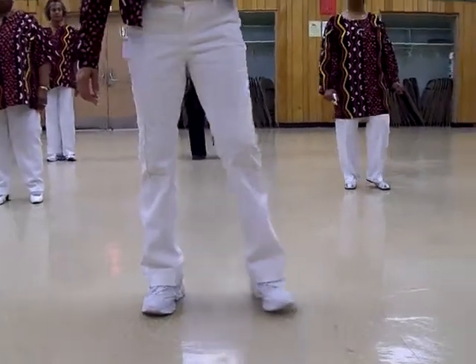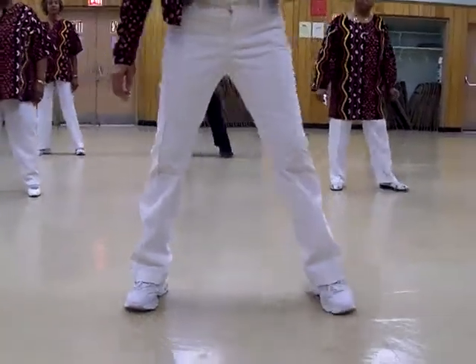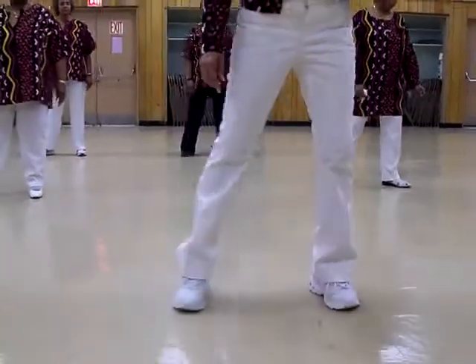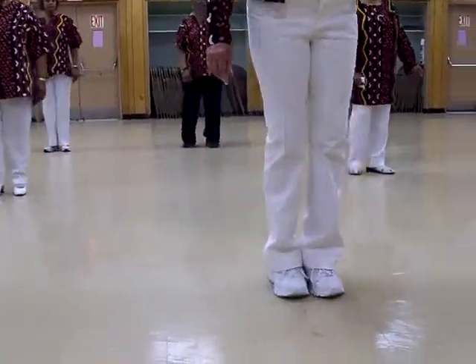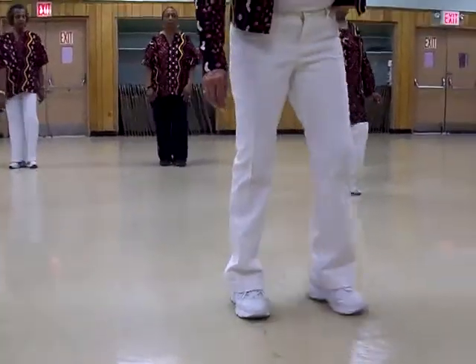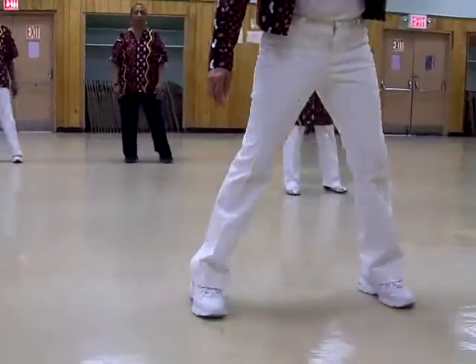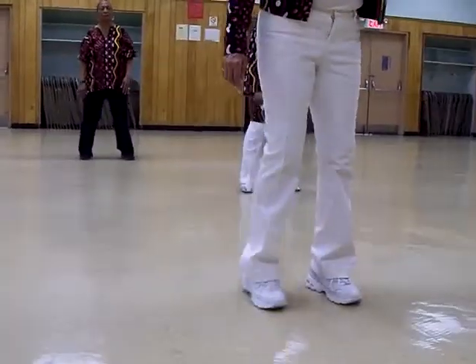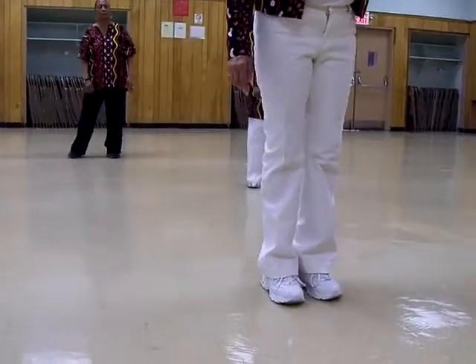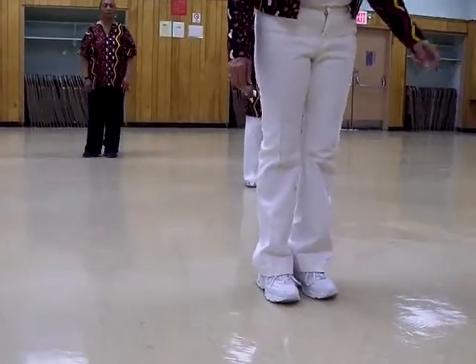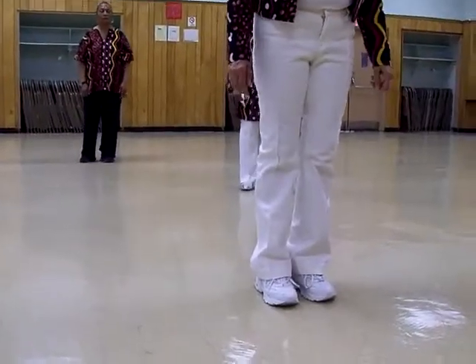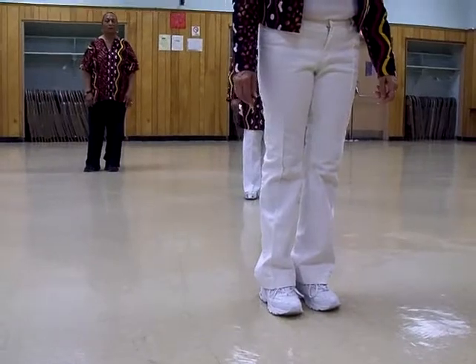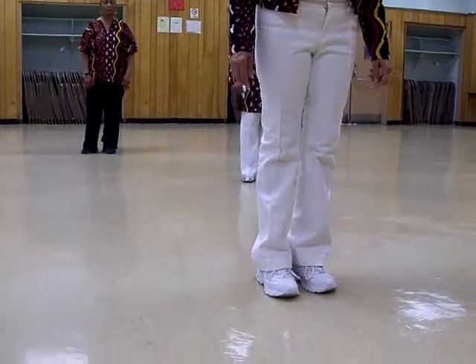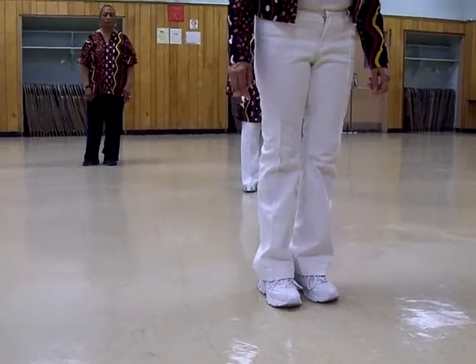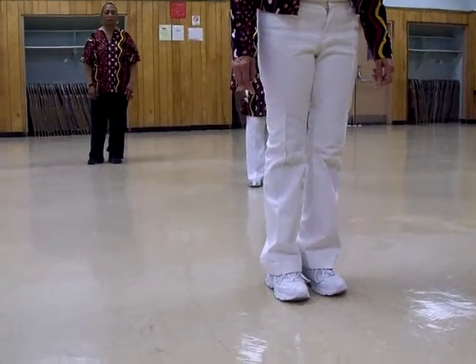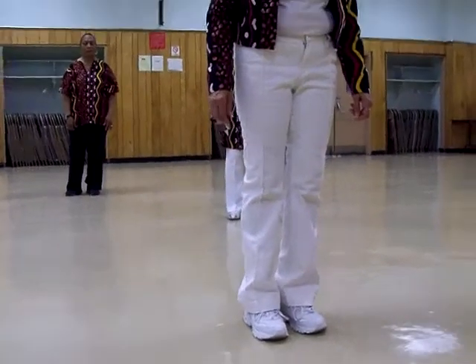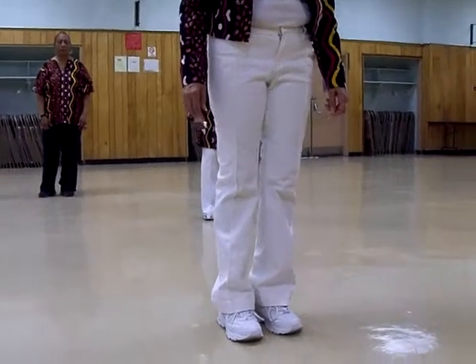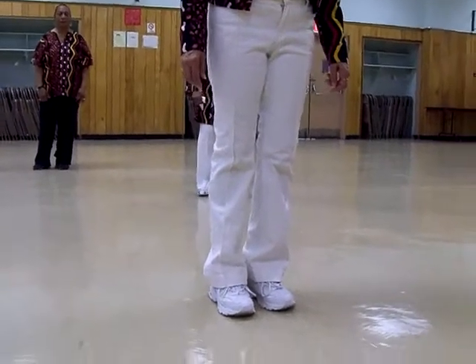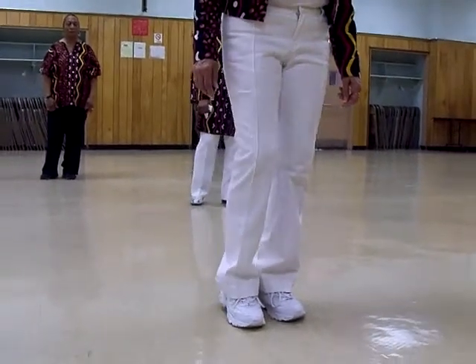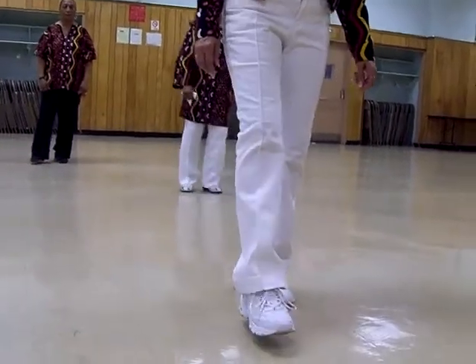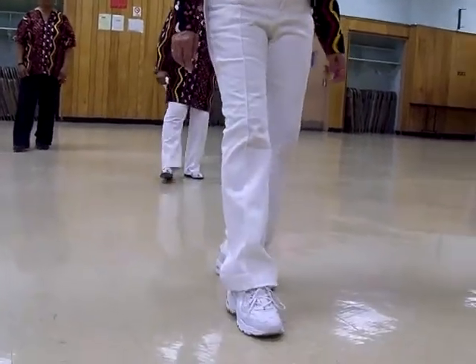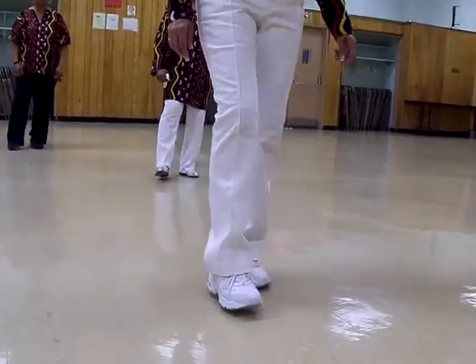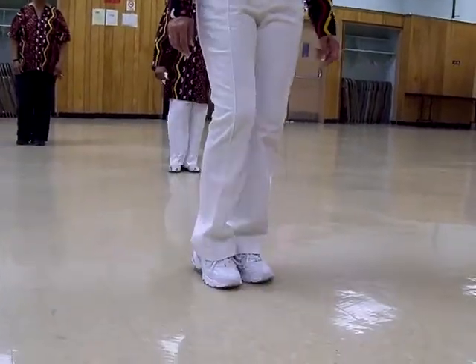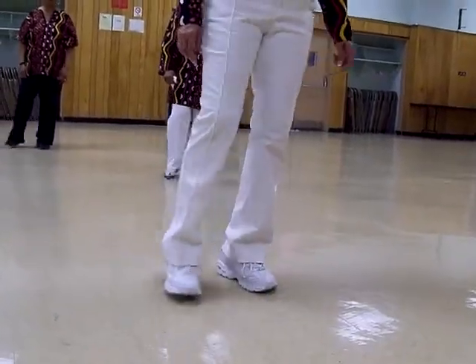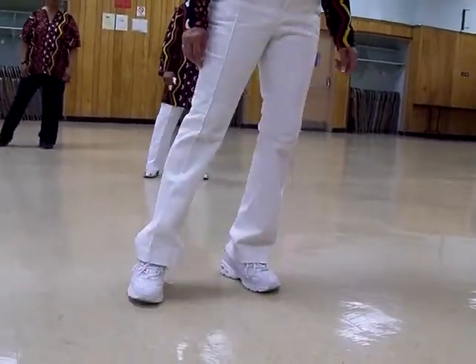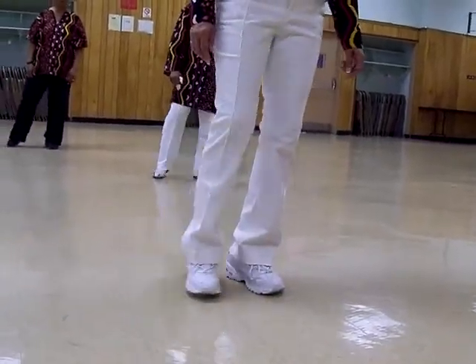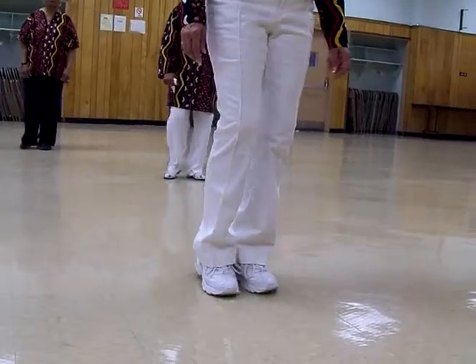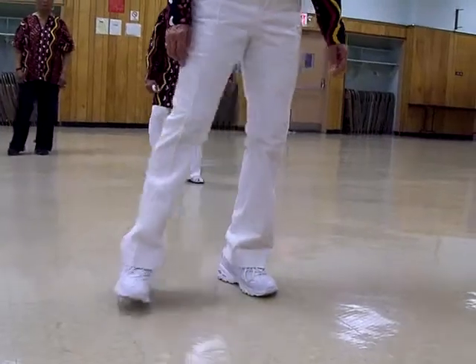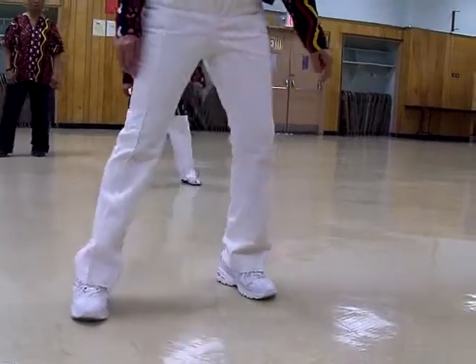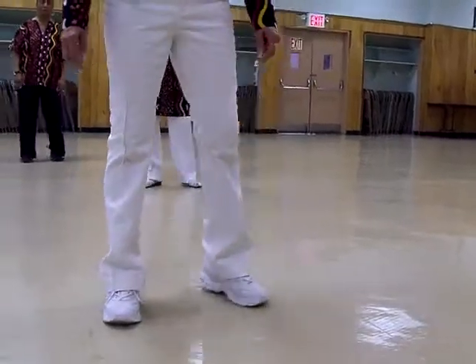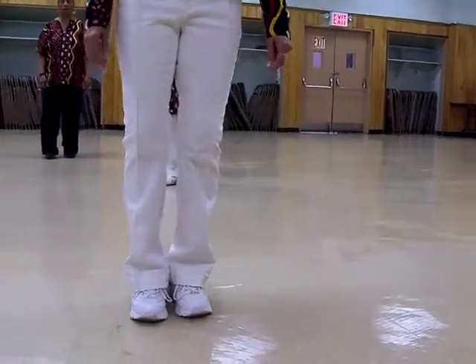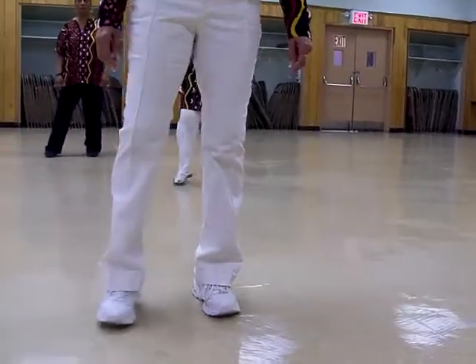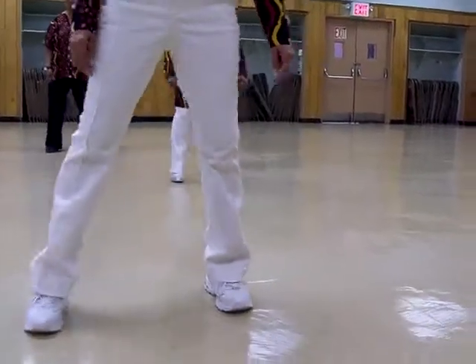So, one and two. Then on the right side, you're going to do the same thing. Remember, front together, side together, one and two.